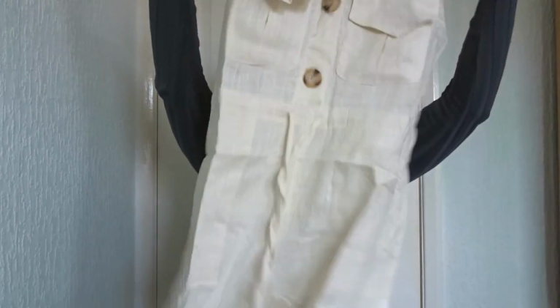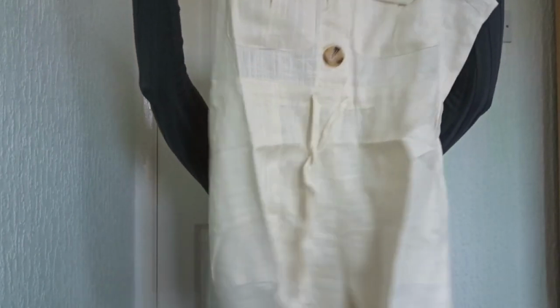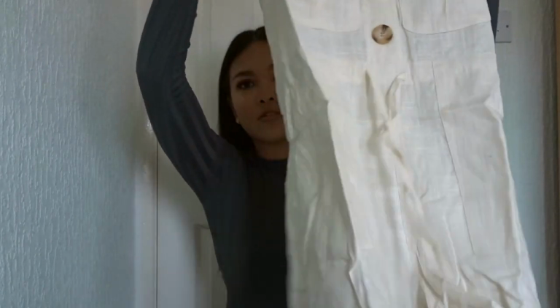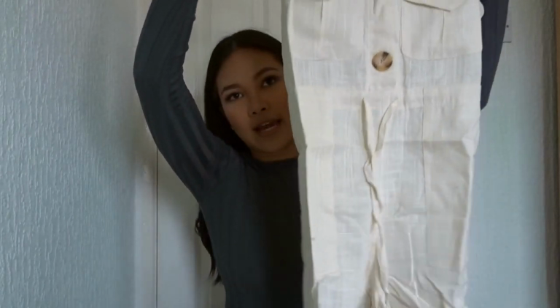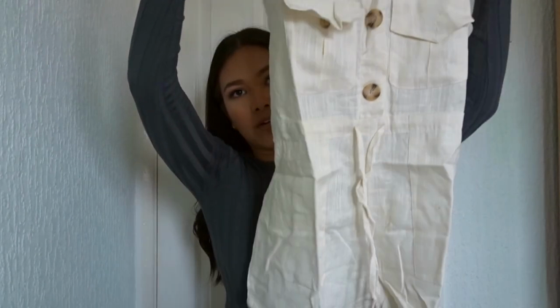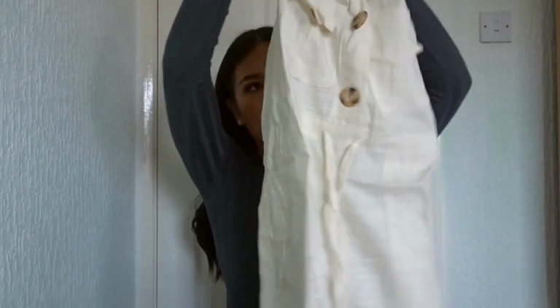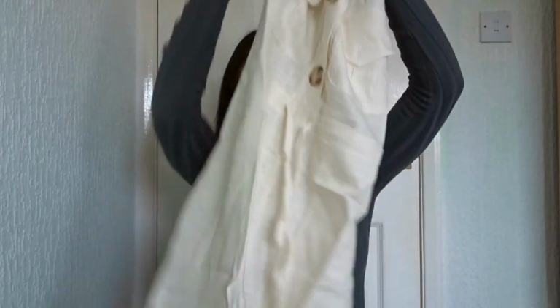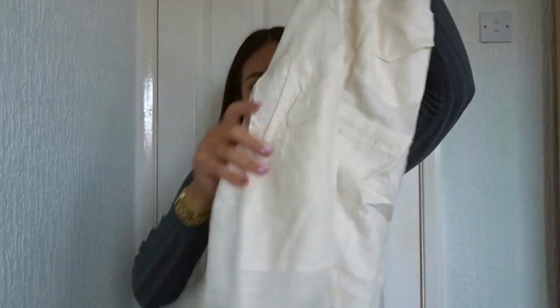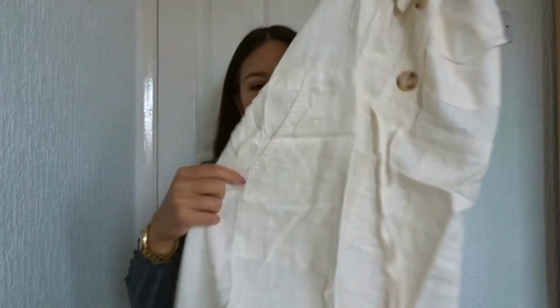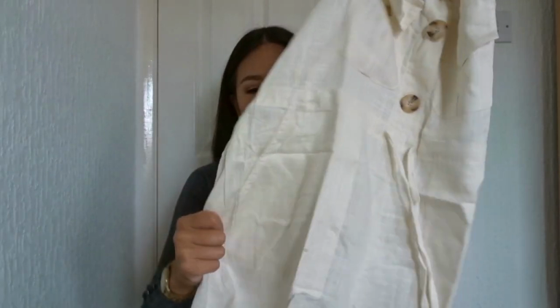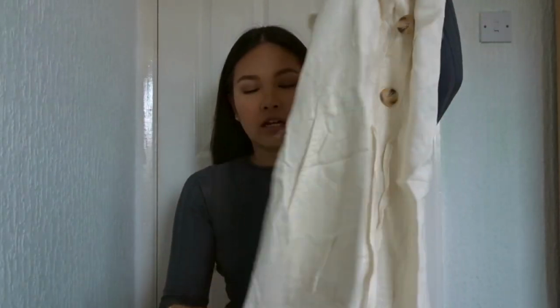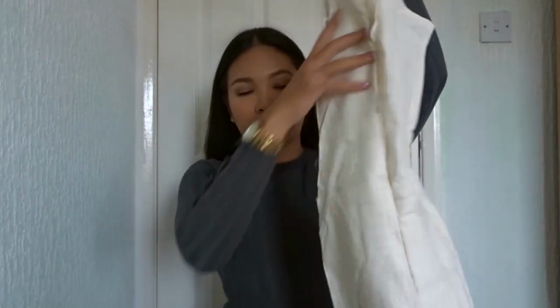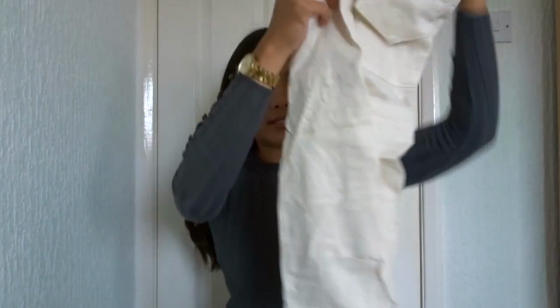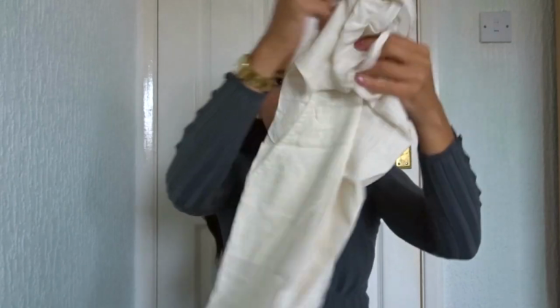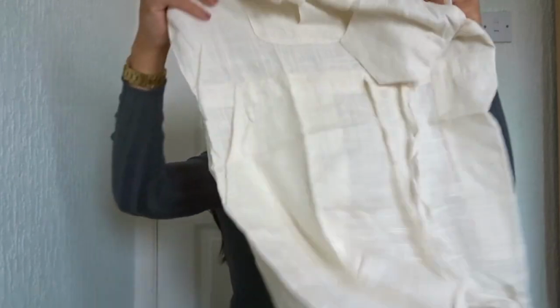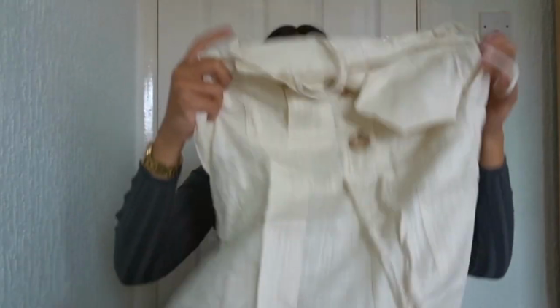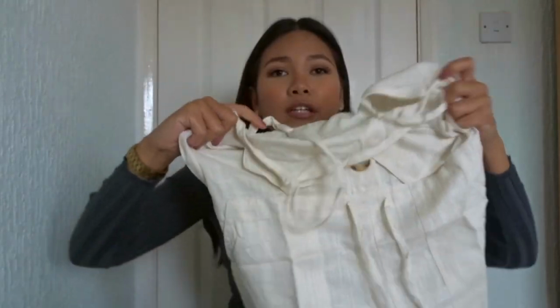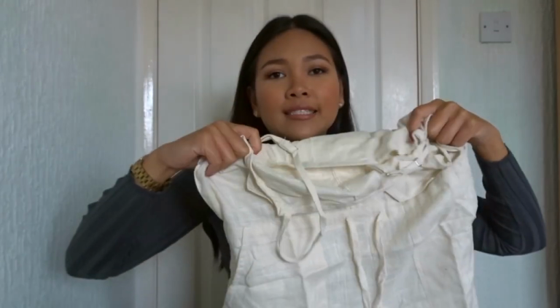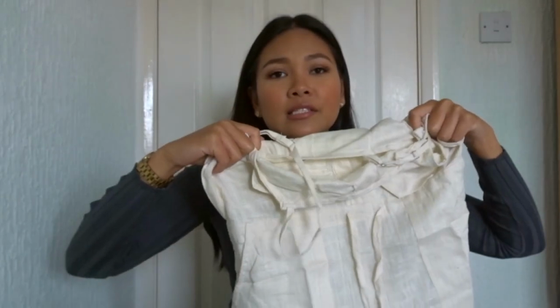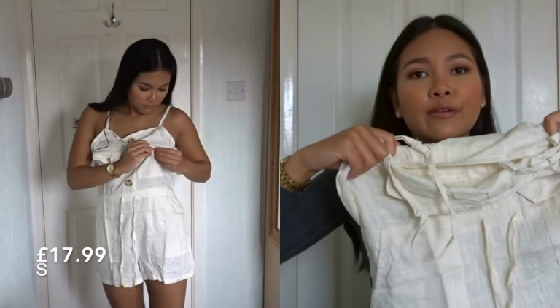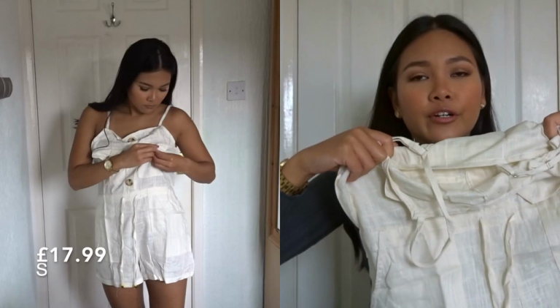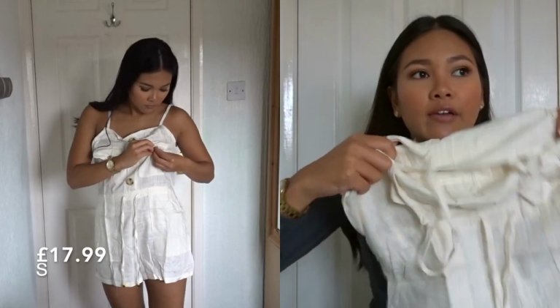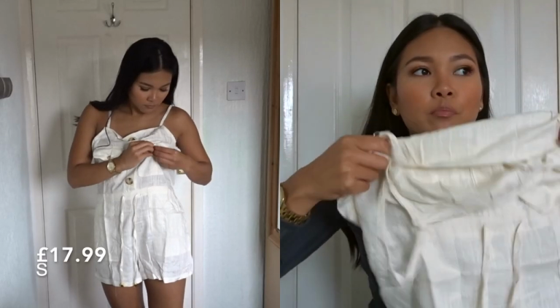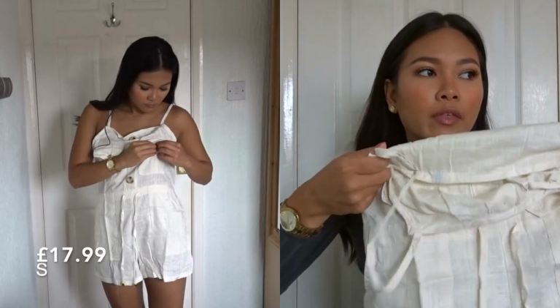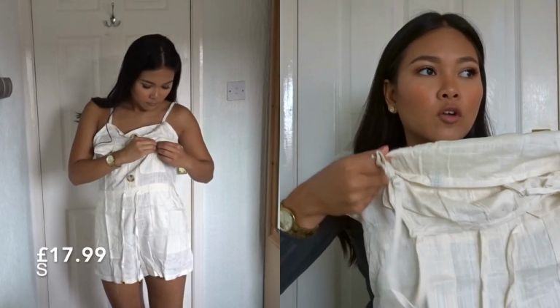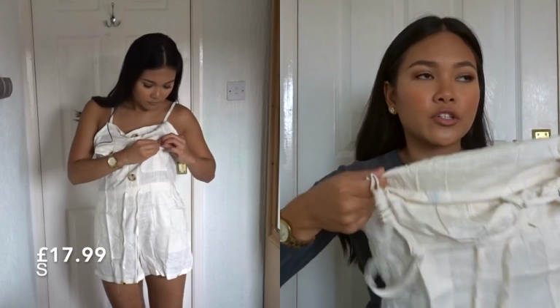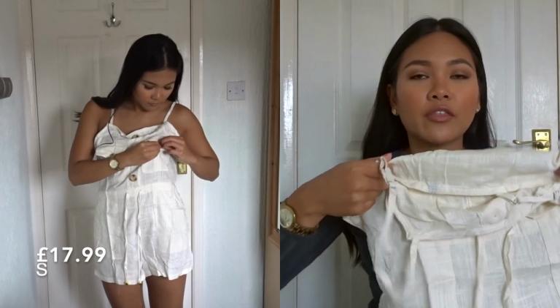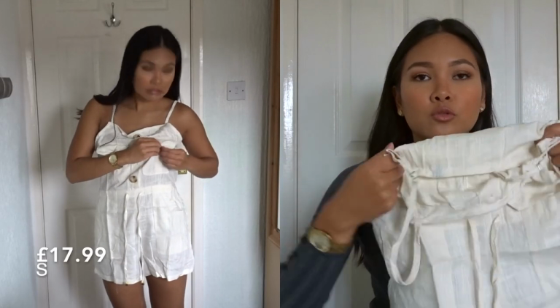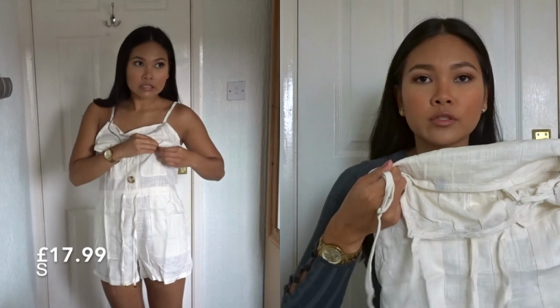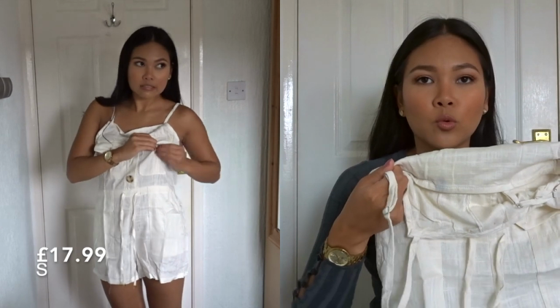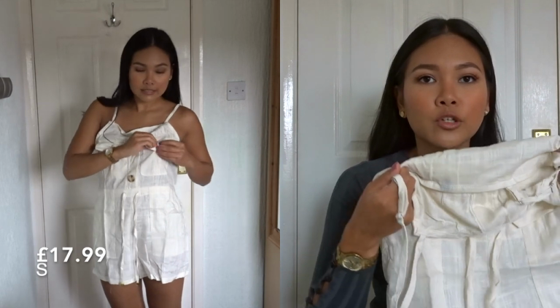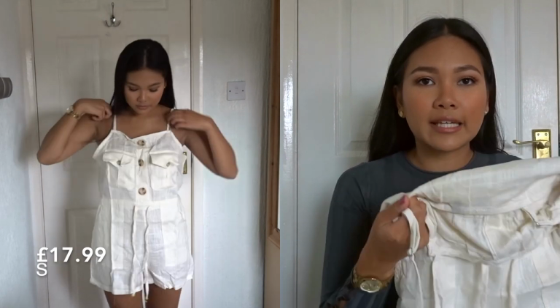When I read the reviews it did say it's a little bit see-through — but if you buy this type of item from other stores it will also be see-through because the material is just like this.